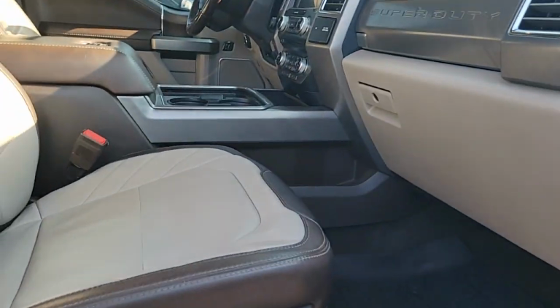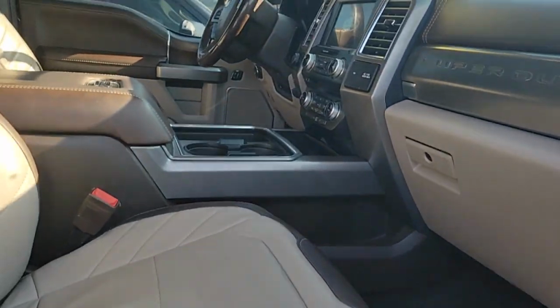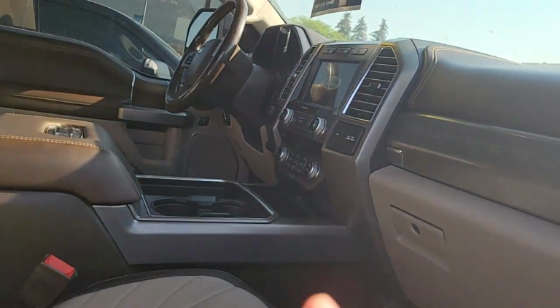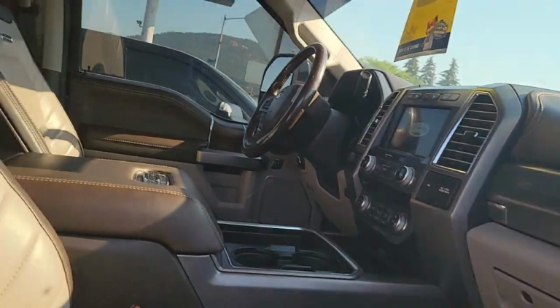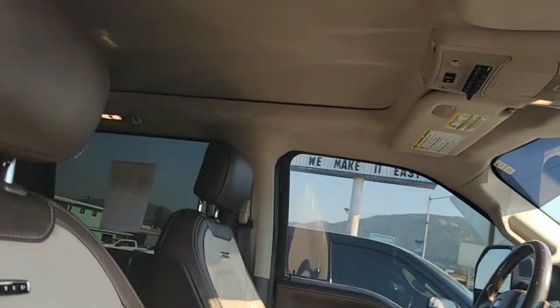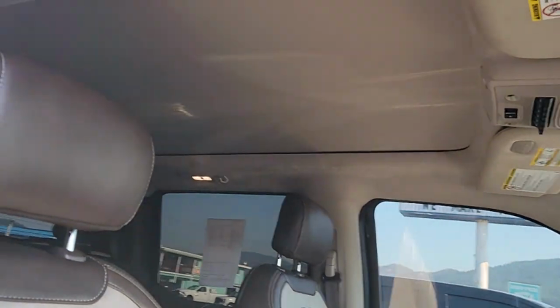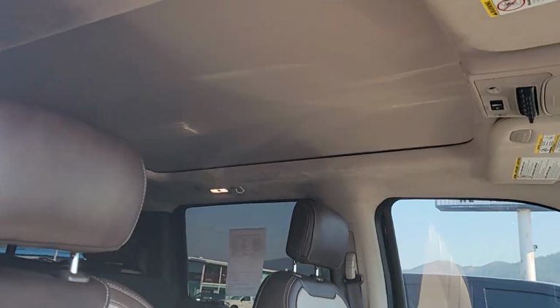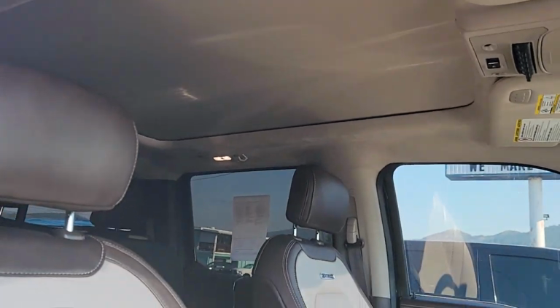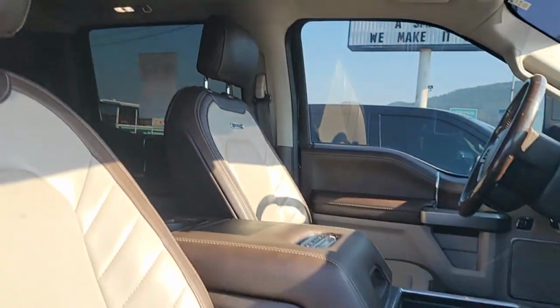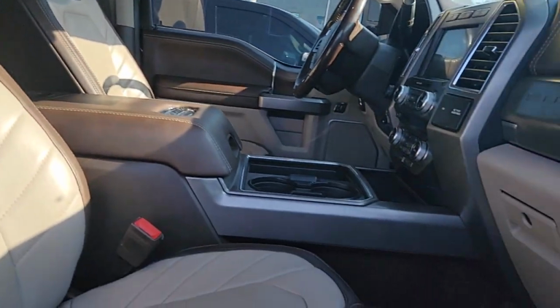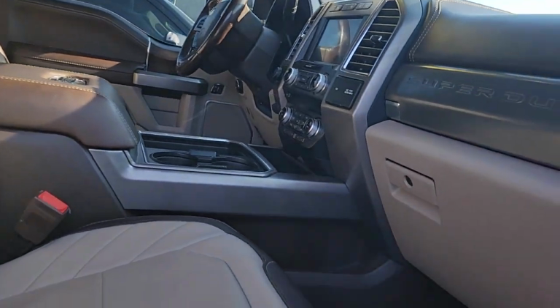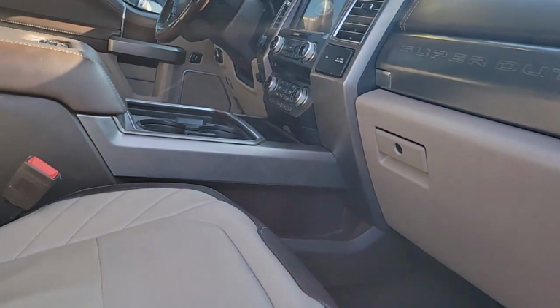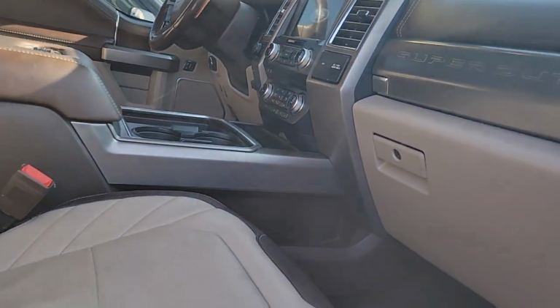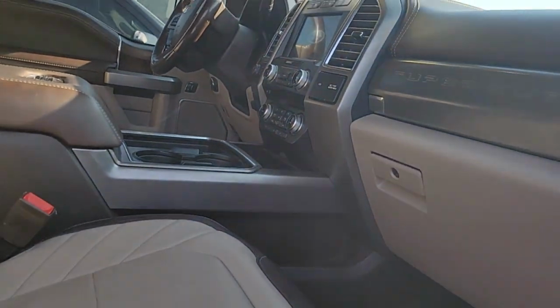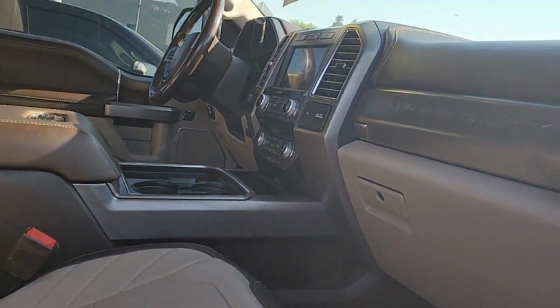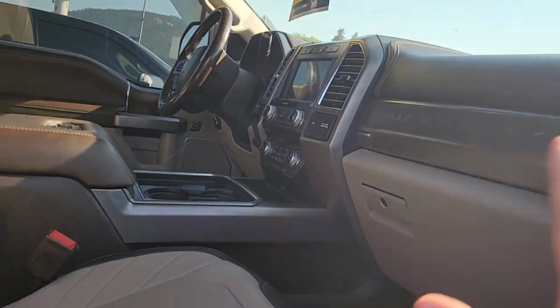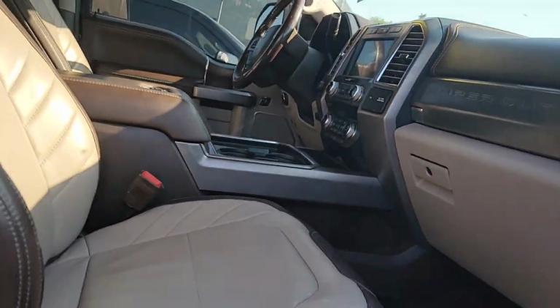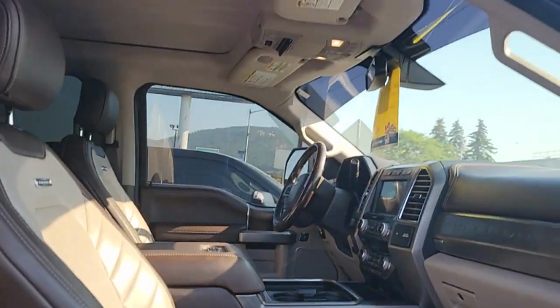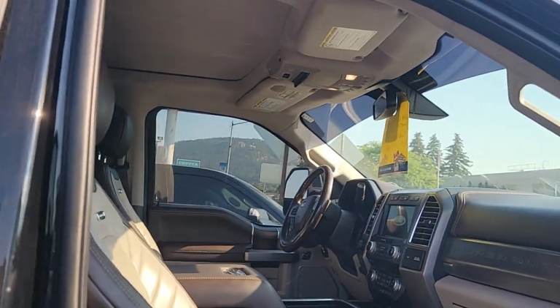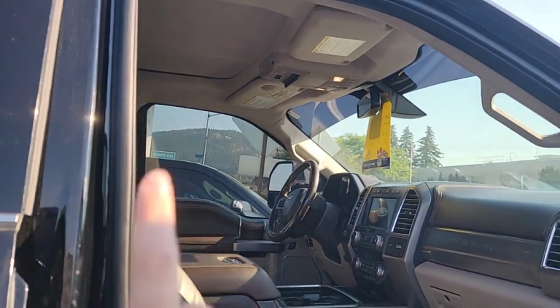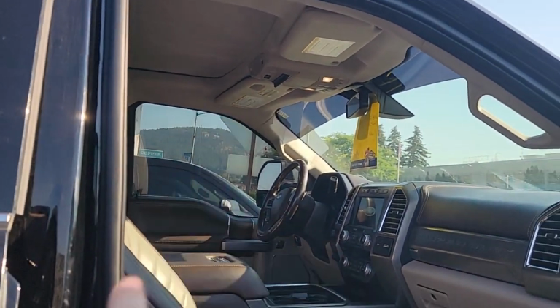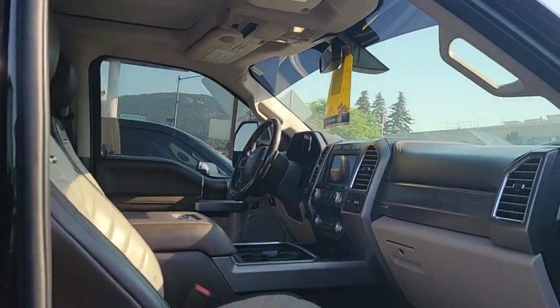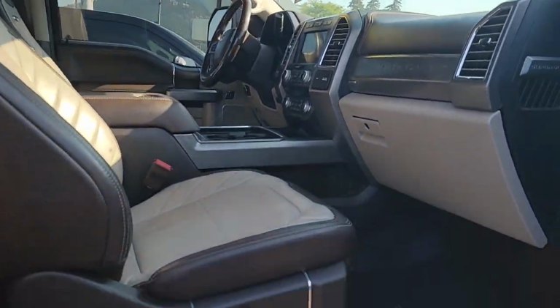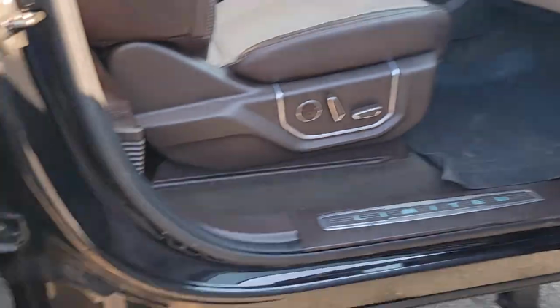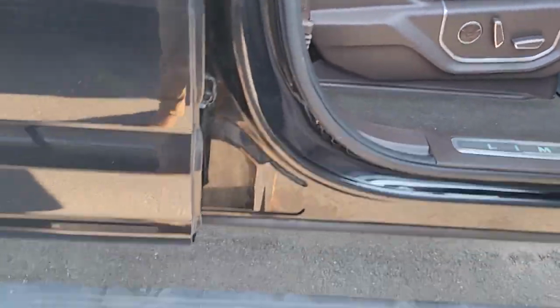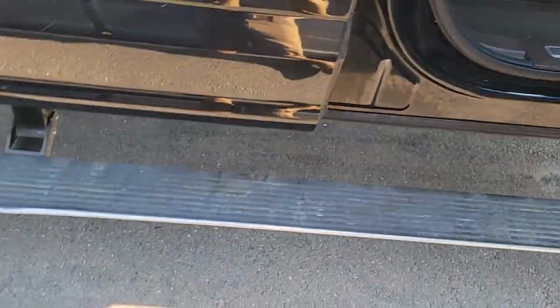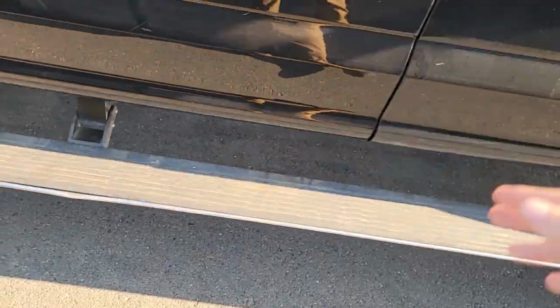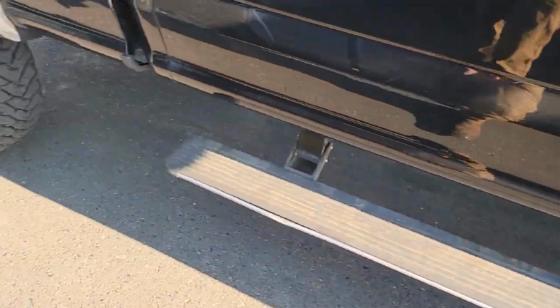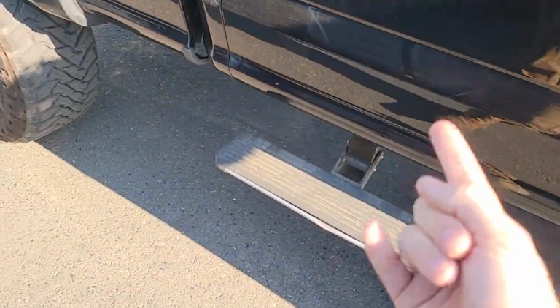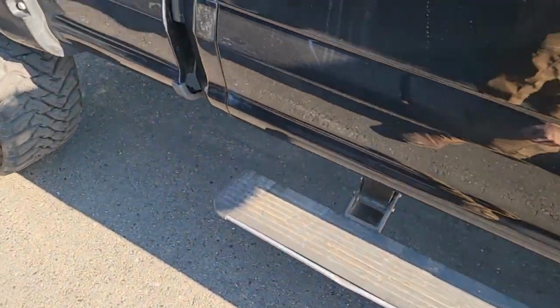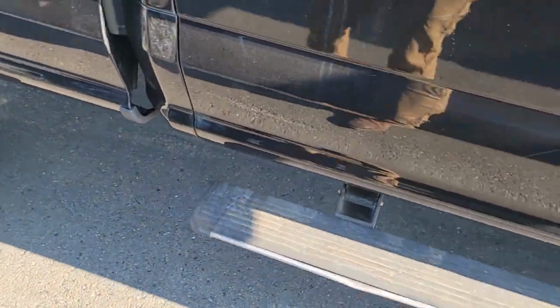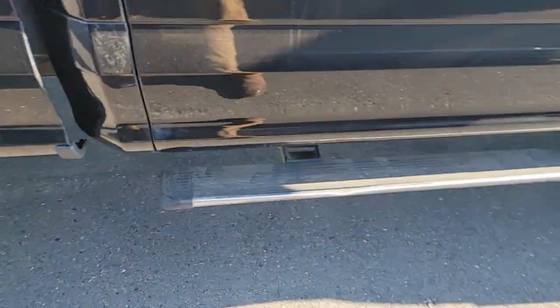You do have heated and cooled seats, a panoramic sunroof, massaging seats, and plenty of other accessories and plenty of auxiliary switches so you can hook all sorts of stuff up to it afterwards. Watch those running boards pop back up — love that.